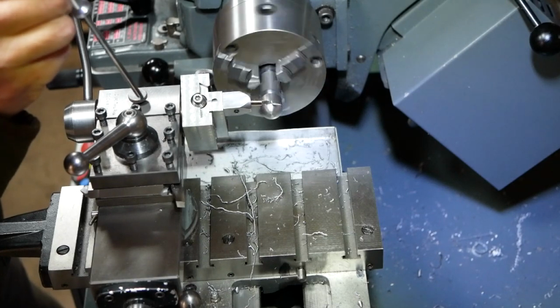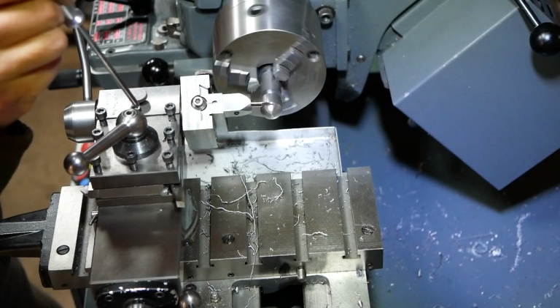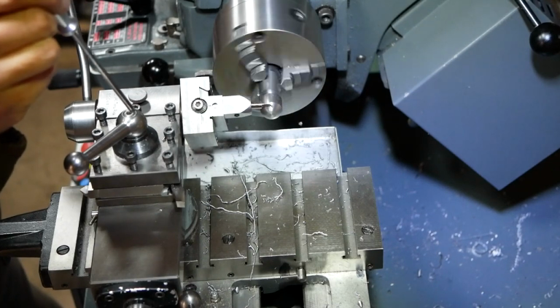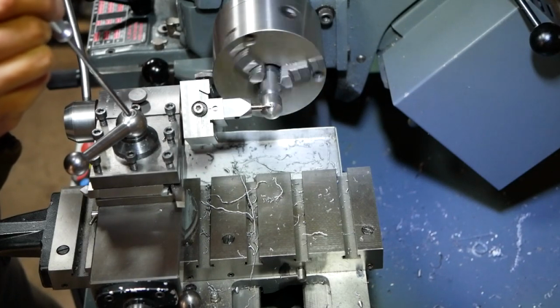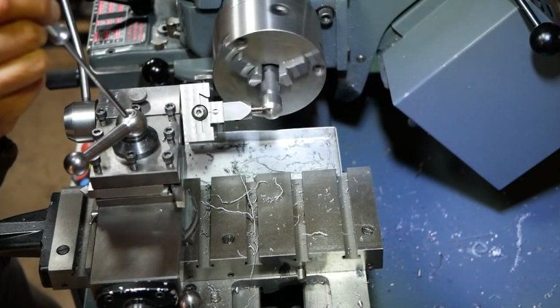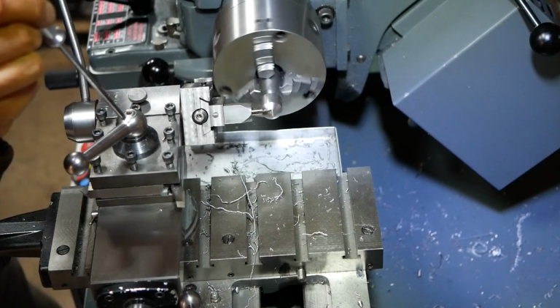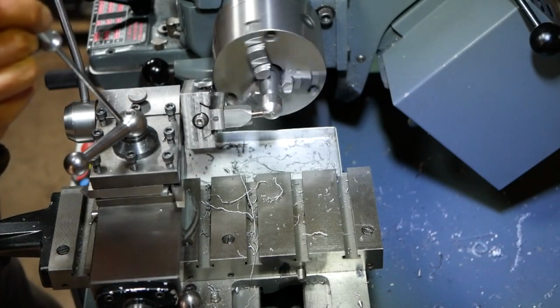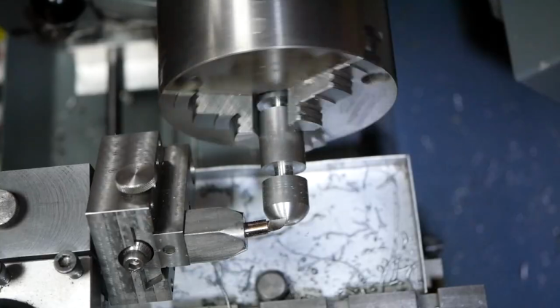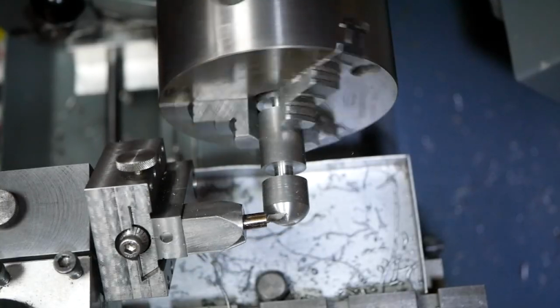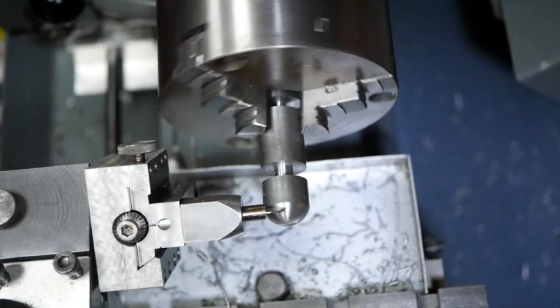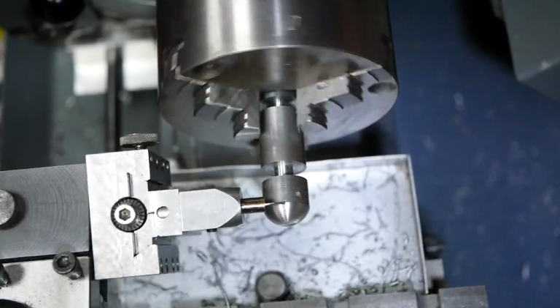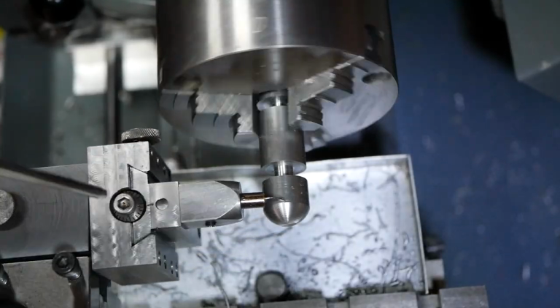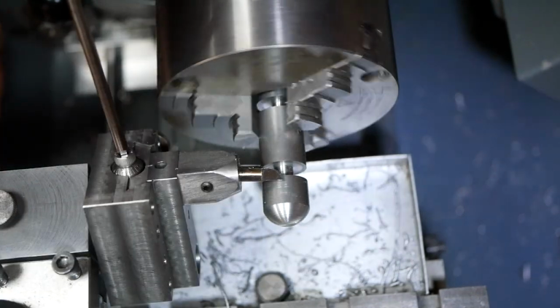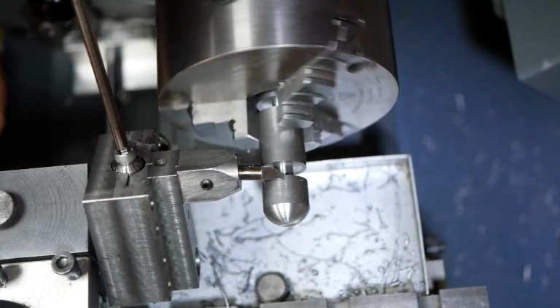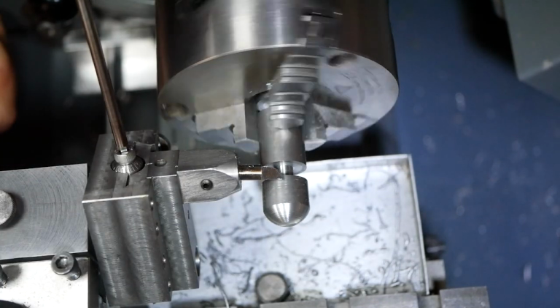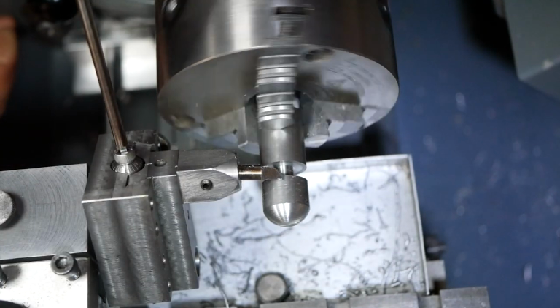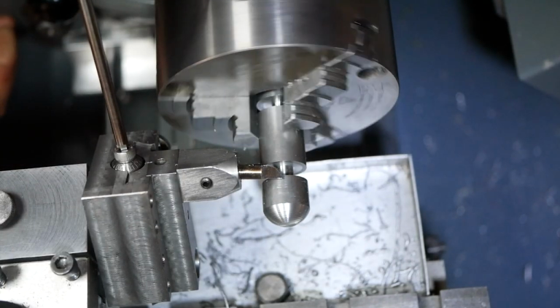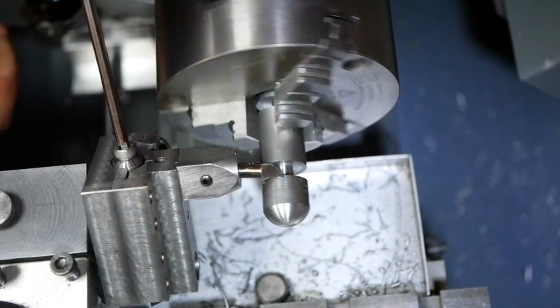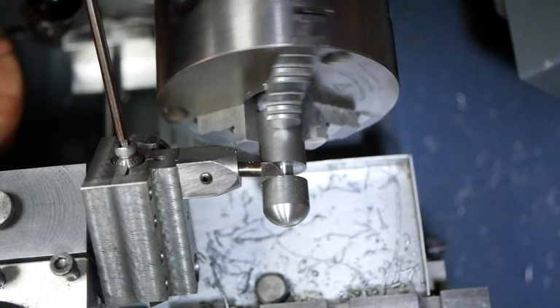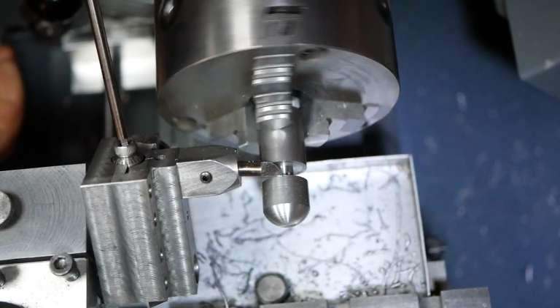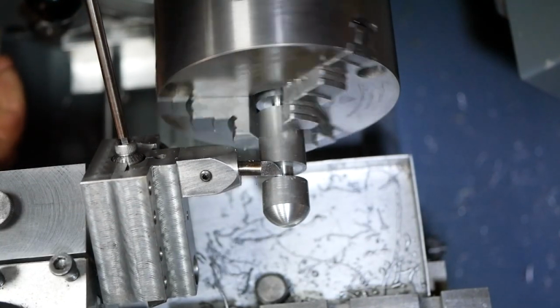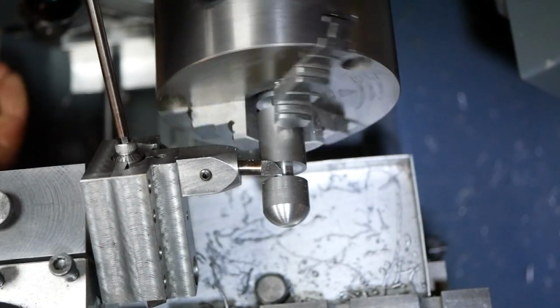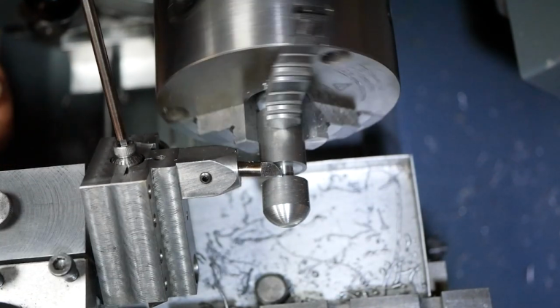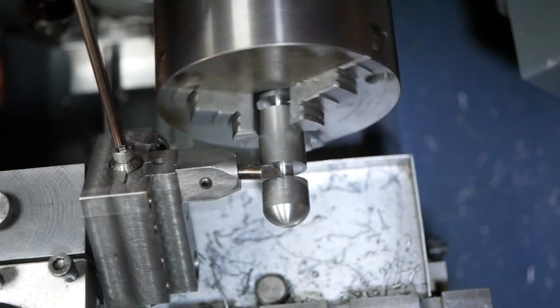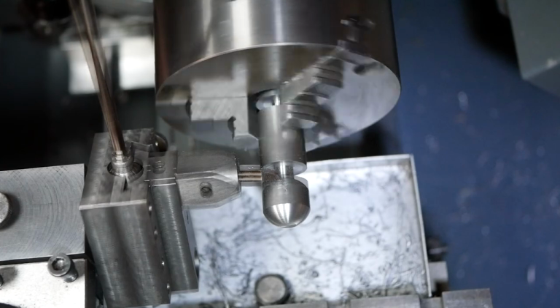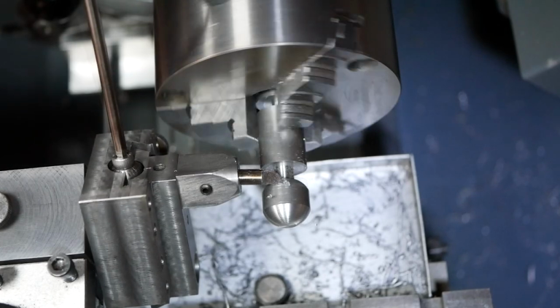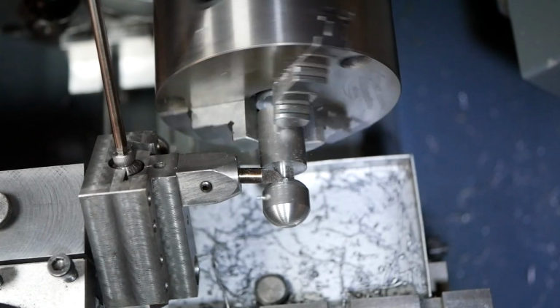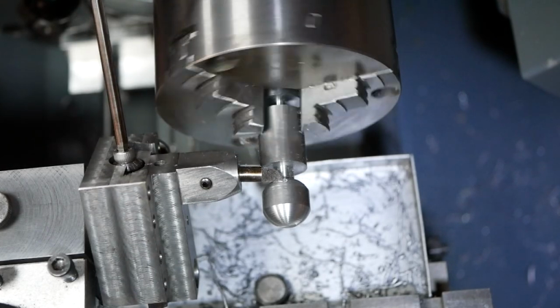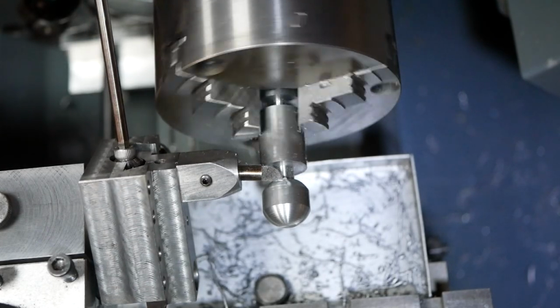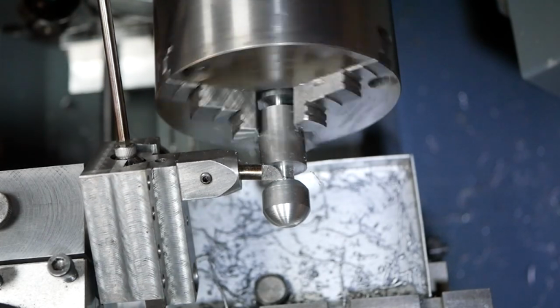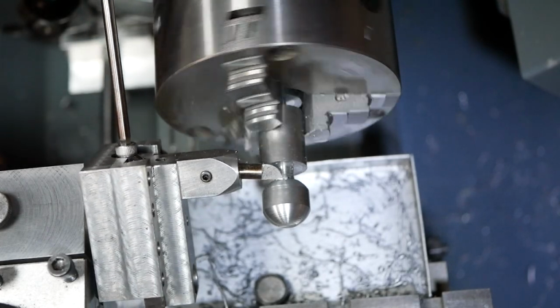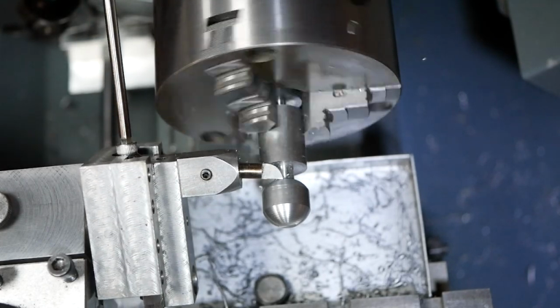This additional axis is fitted in the lathe tool post and the cutting tool can be moved with a lever. The cut is applied by moving the tool tip towards the centre of rotation of the new axis with an Allen key.